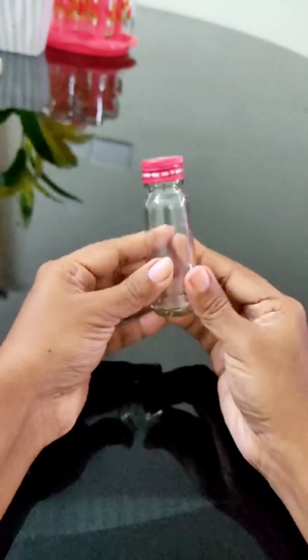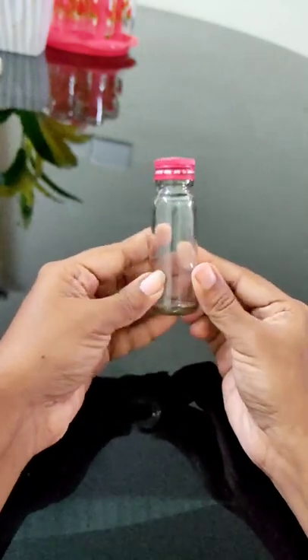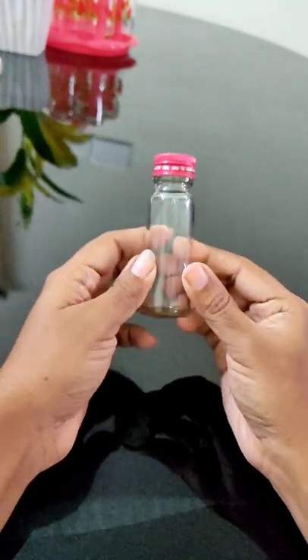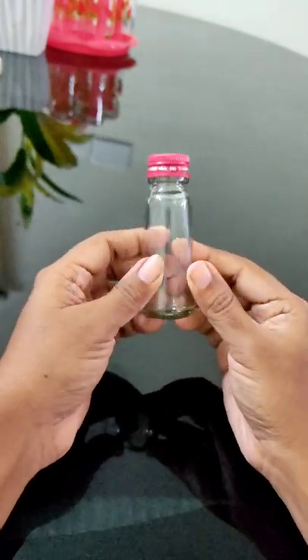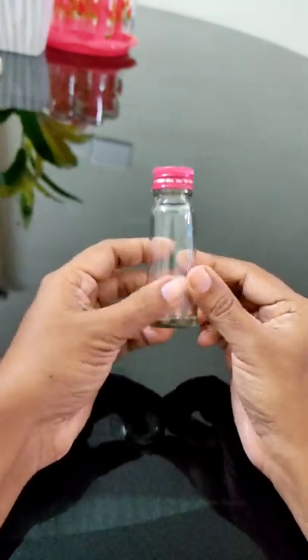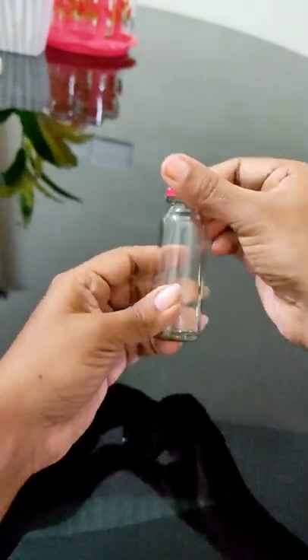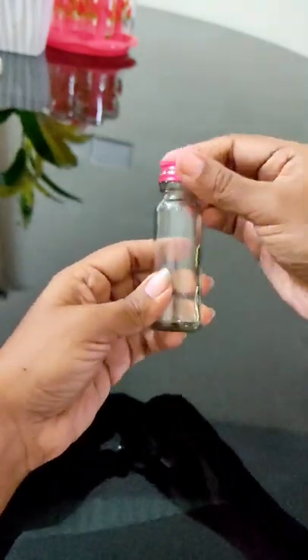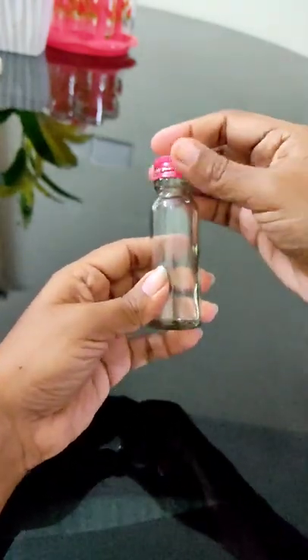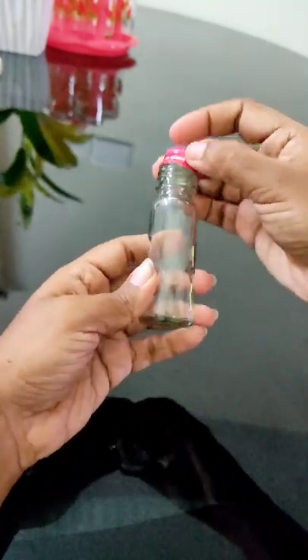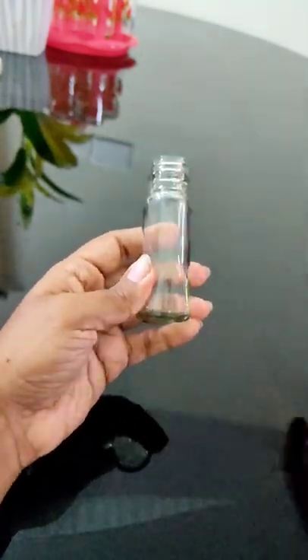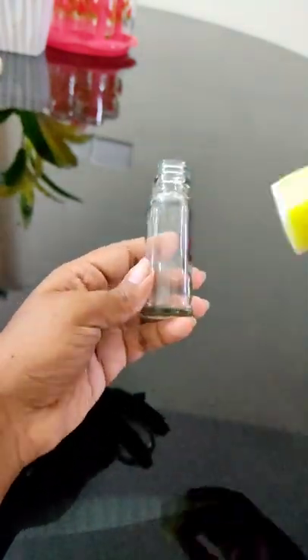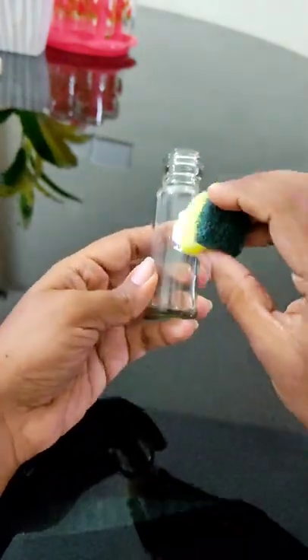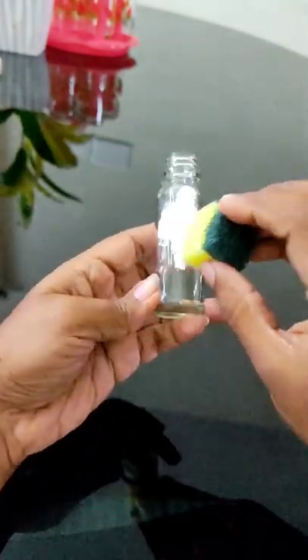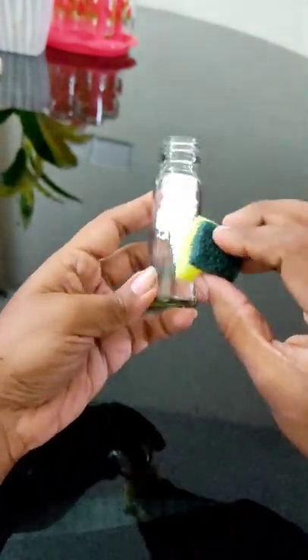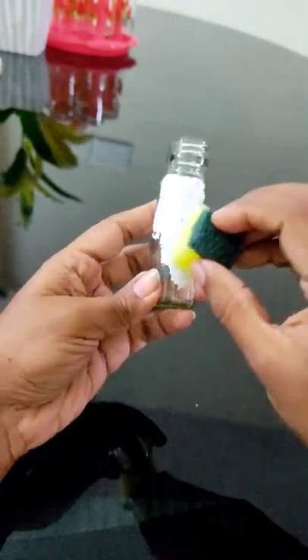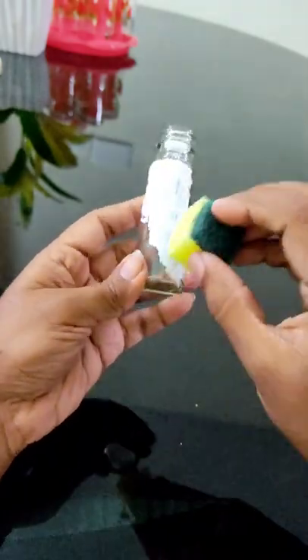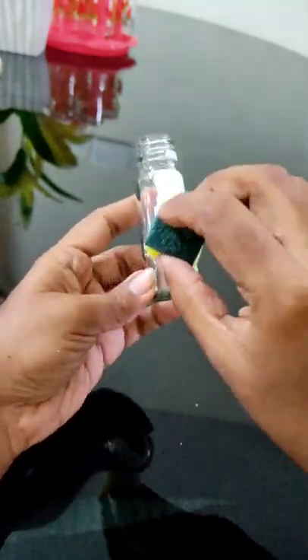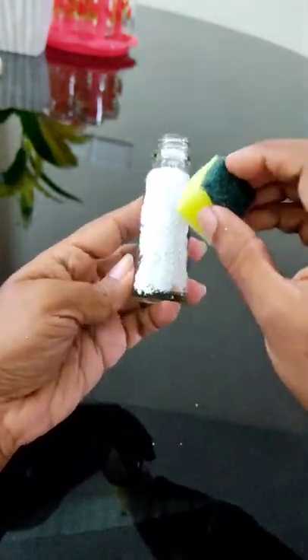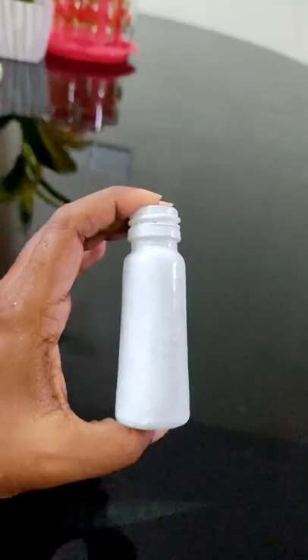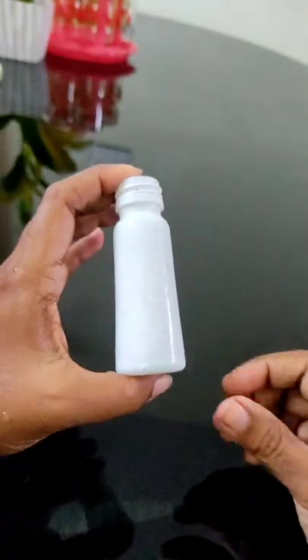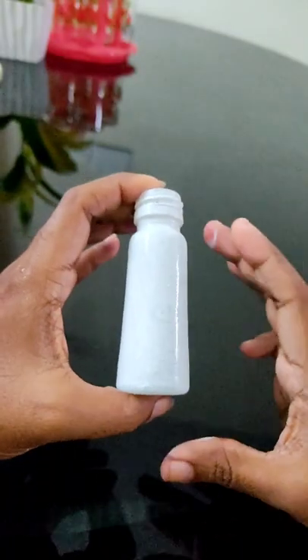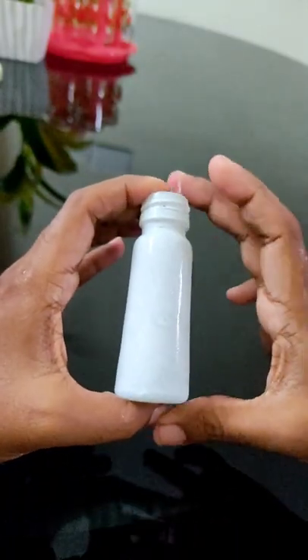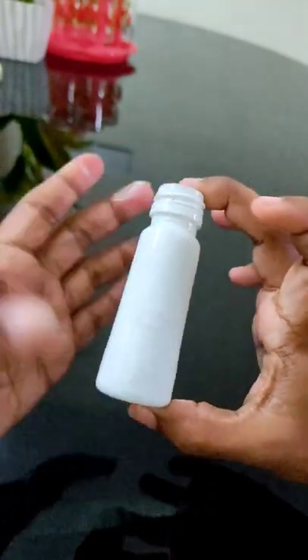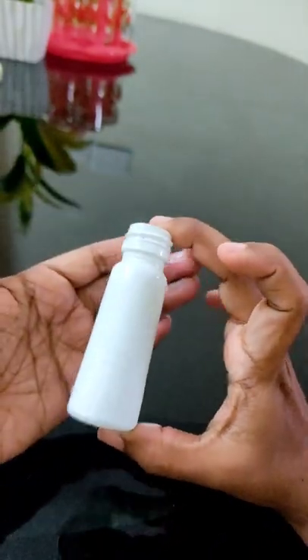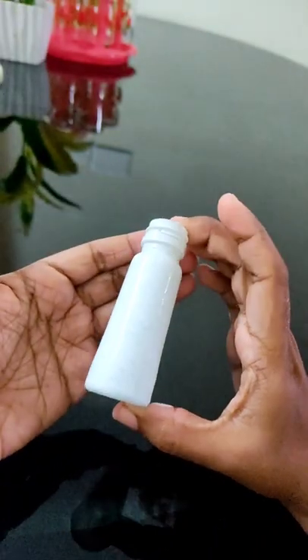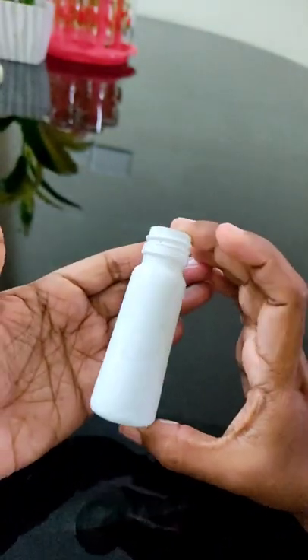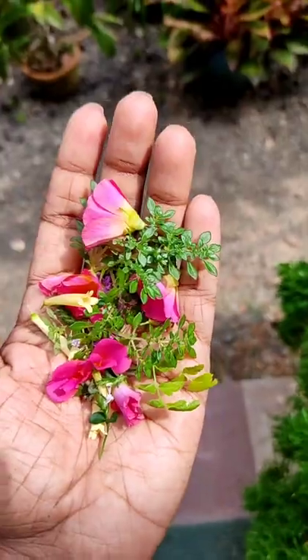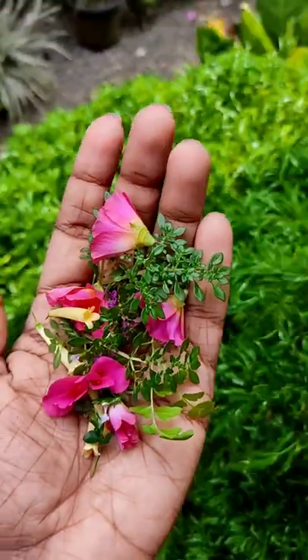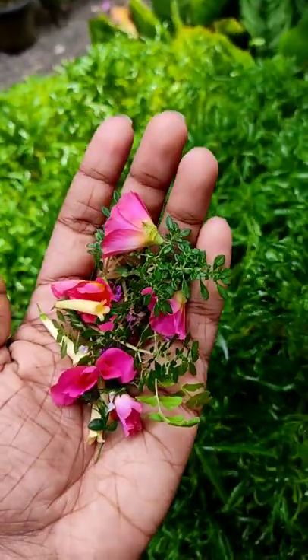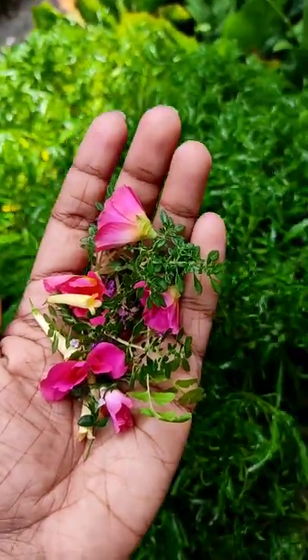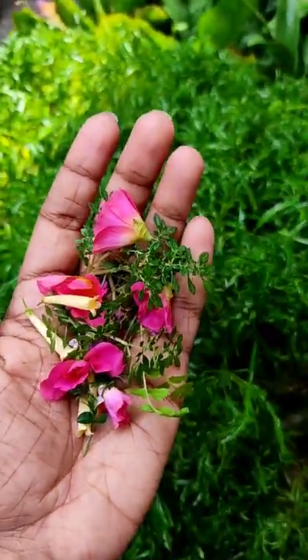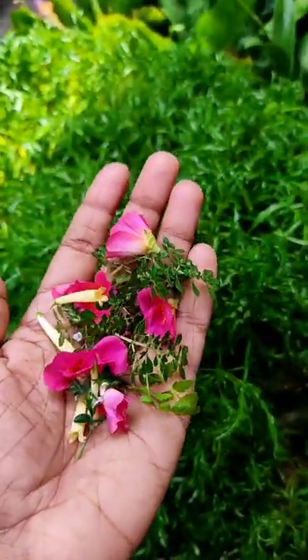Hi friends! I am going to put a bottle in the essence board. That's why I am going to put a white color on this board. I am going to put a little bit on this board. At that time, I have collected a little bit of water in the garden.